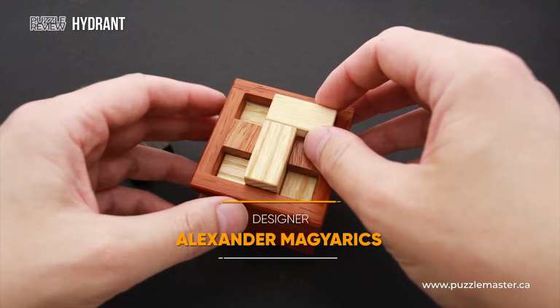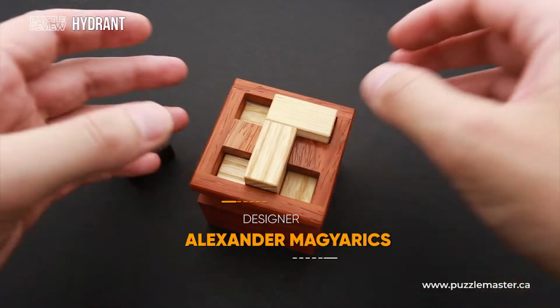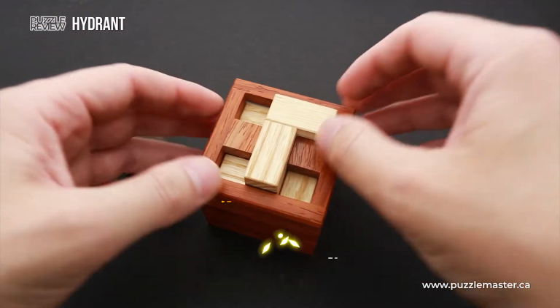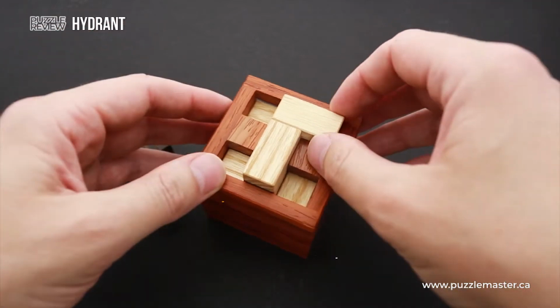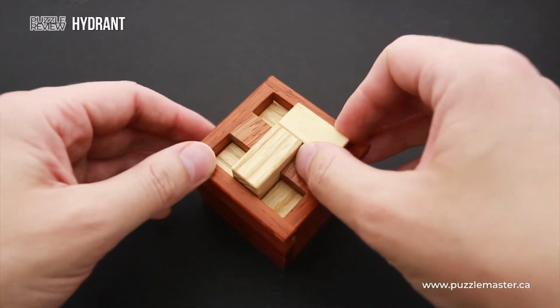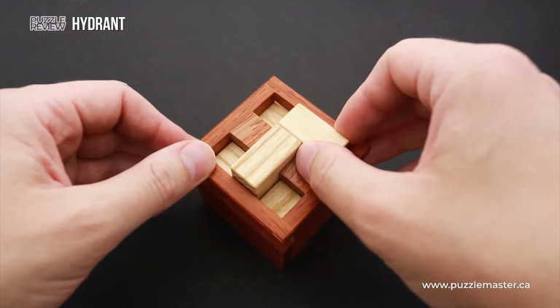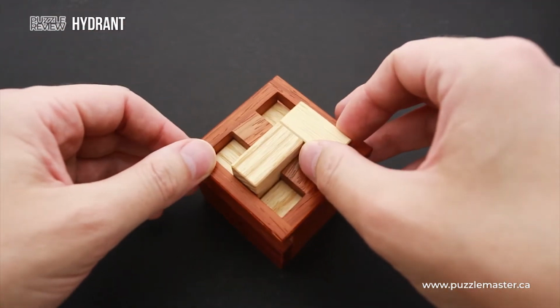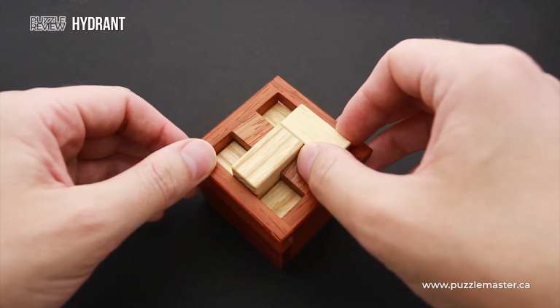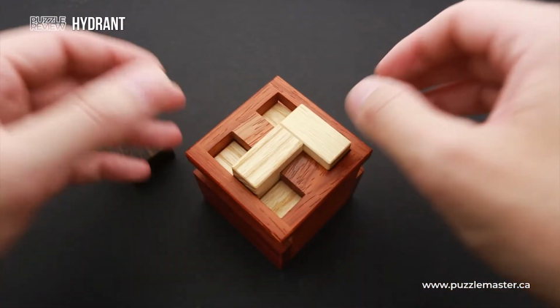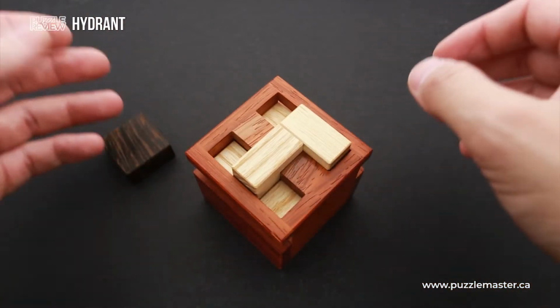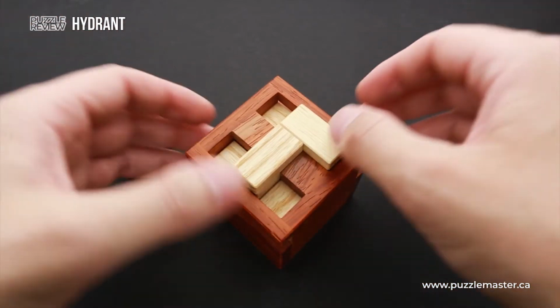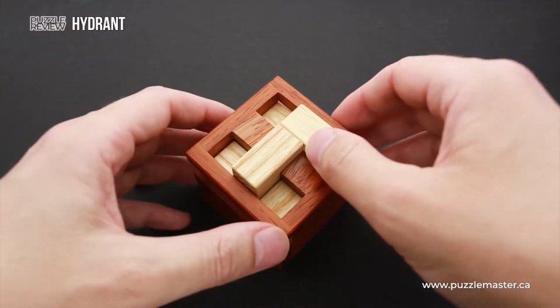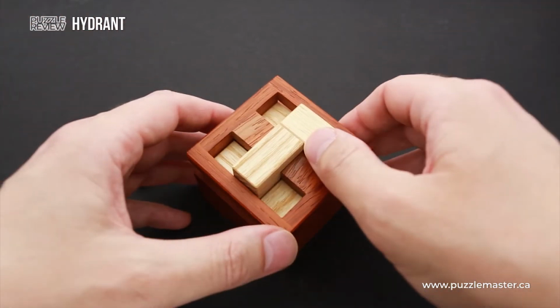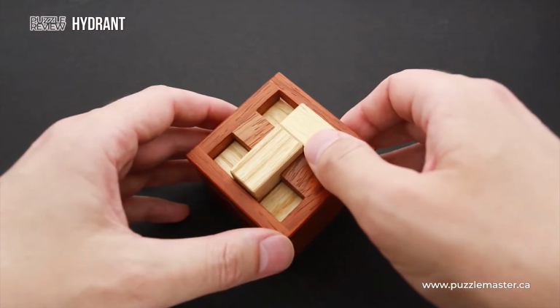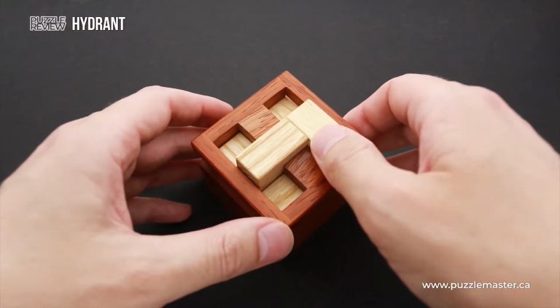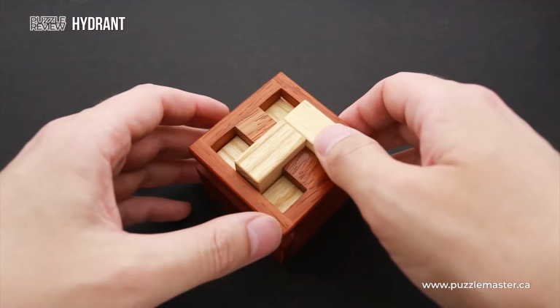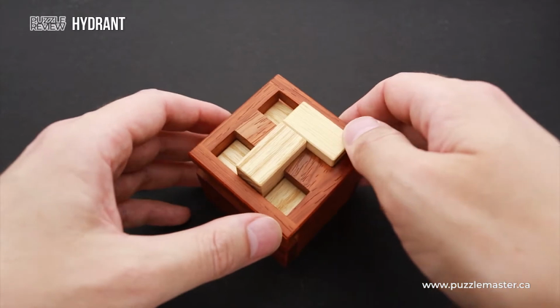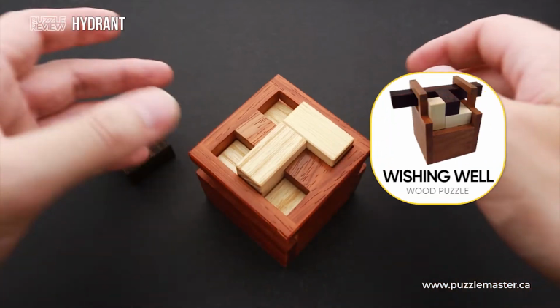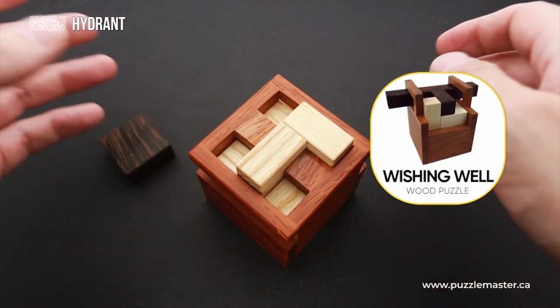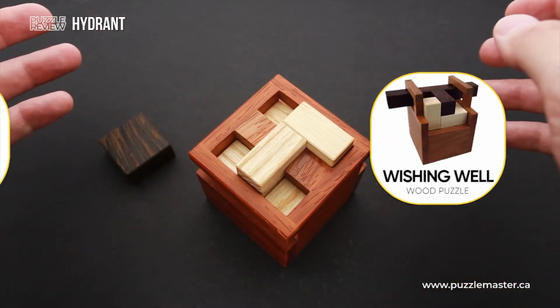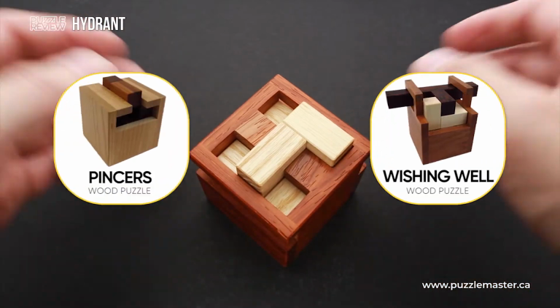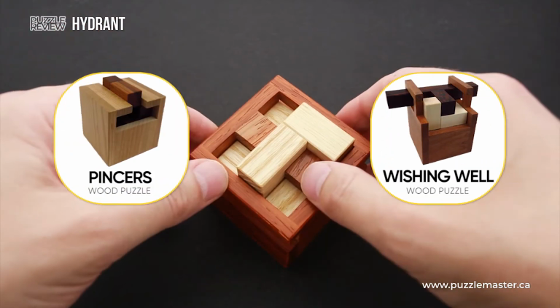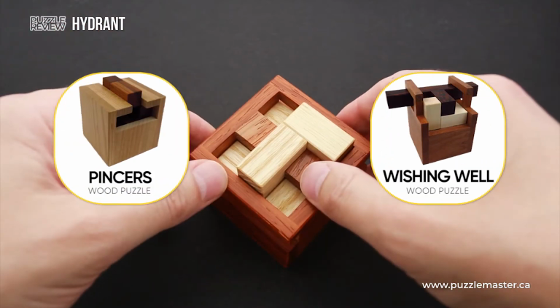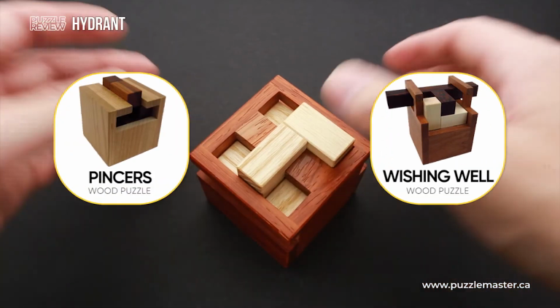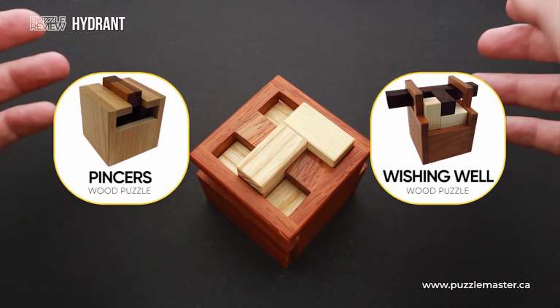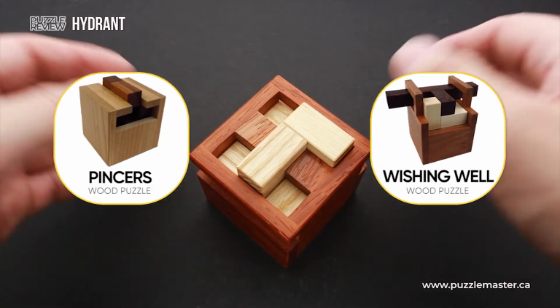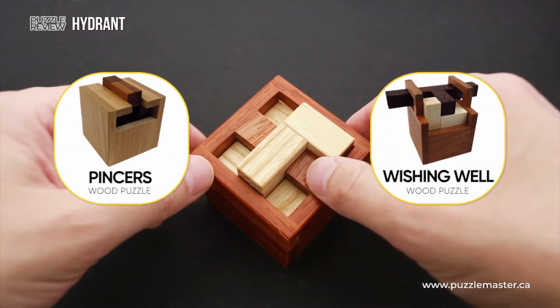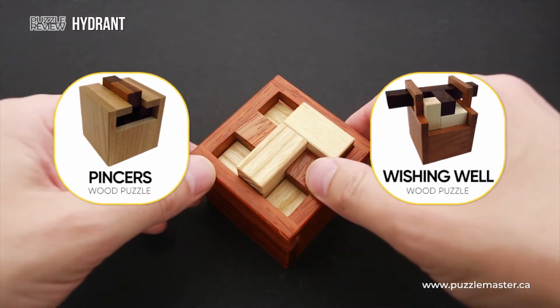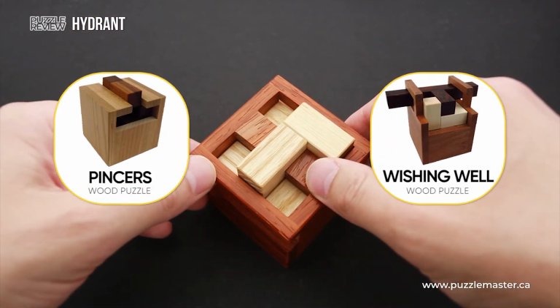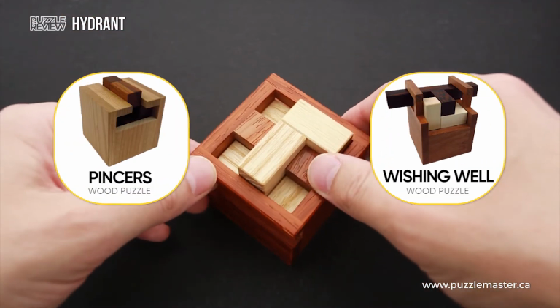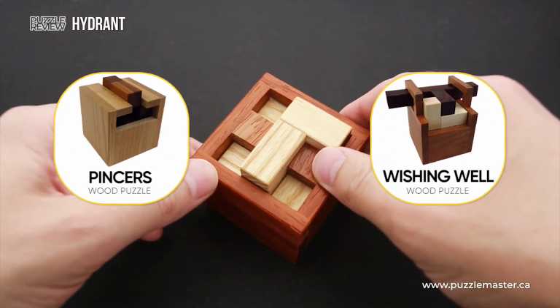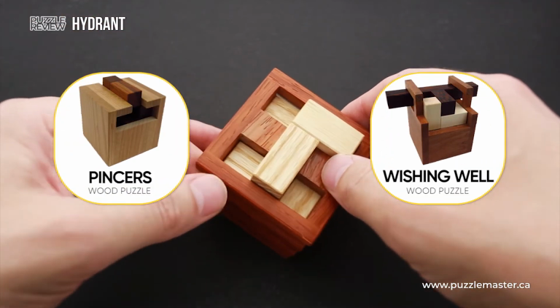He's a newcomer to the world of puzzle design, but he already created a couple of great puzzles, such as Wishing Well and Pincers. You may find both of these puzzles at puzzlemaster.ca.